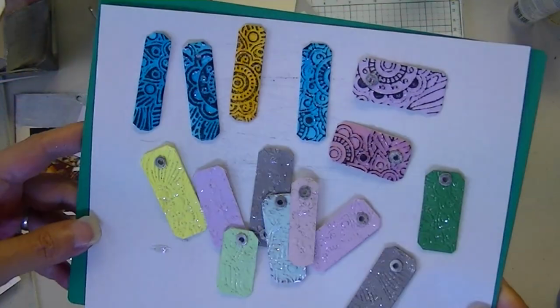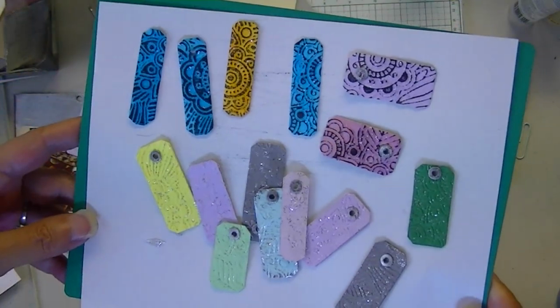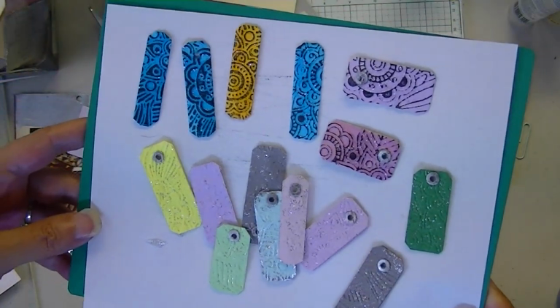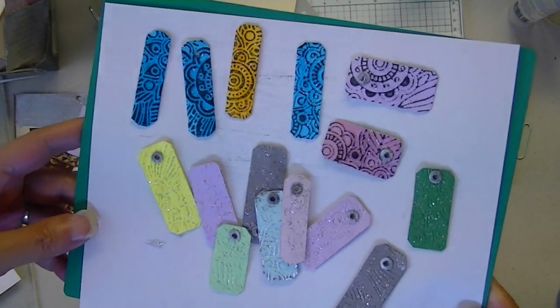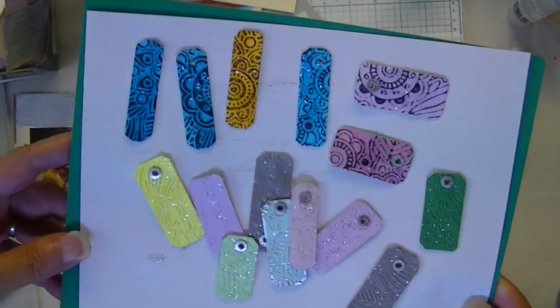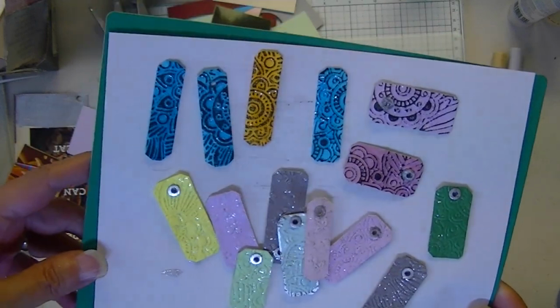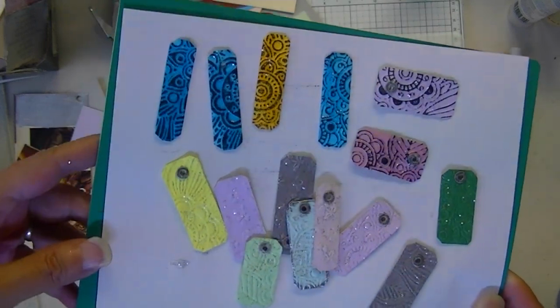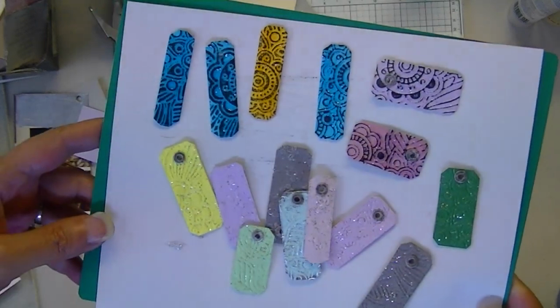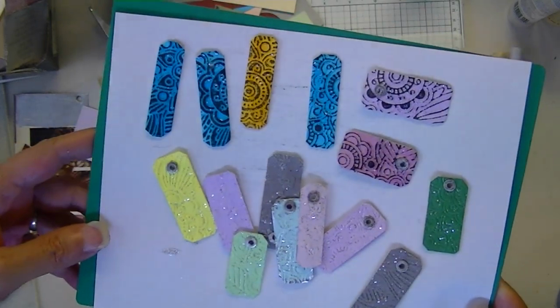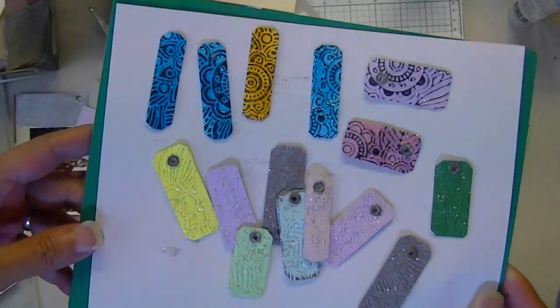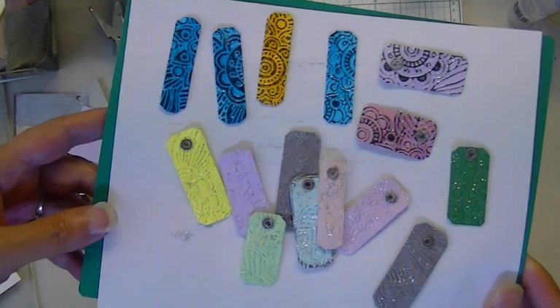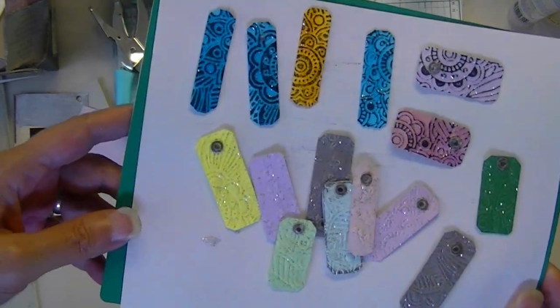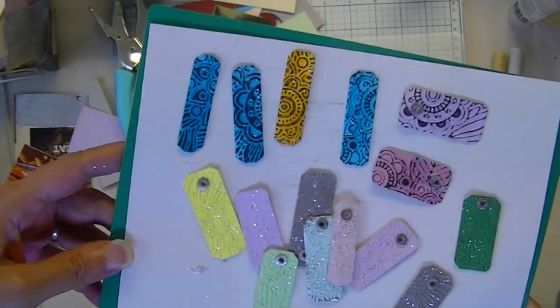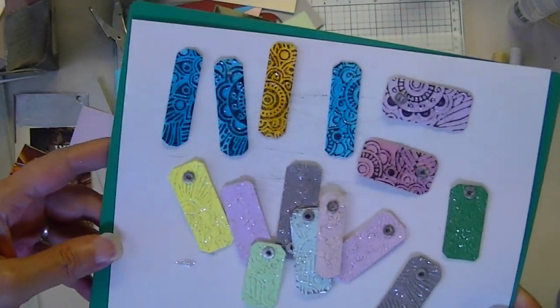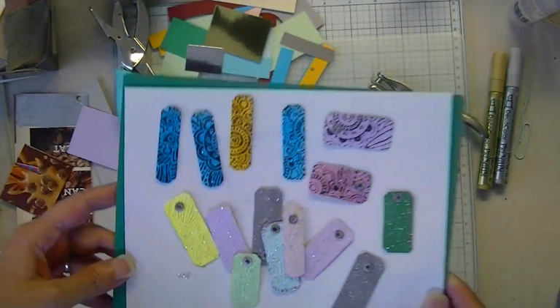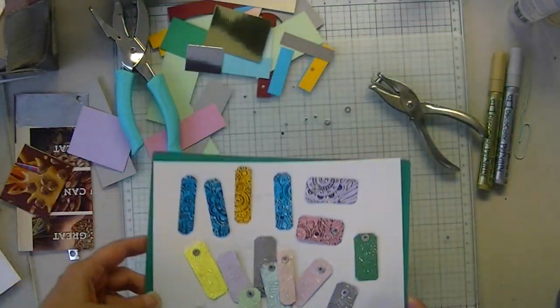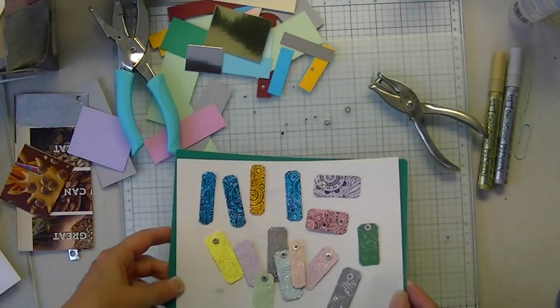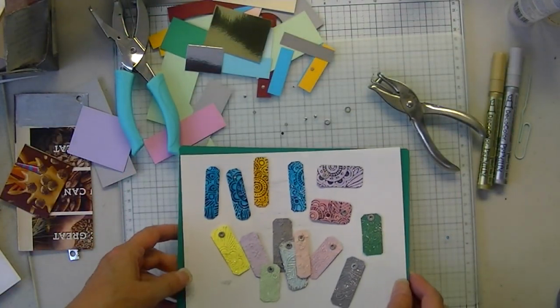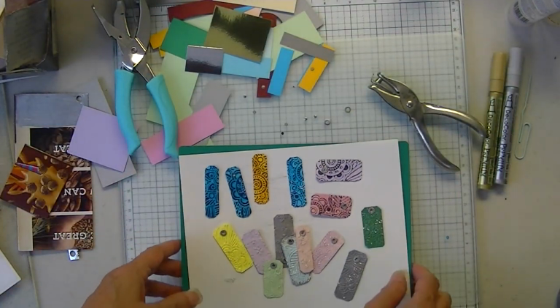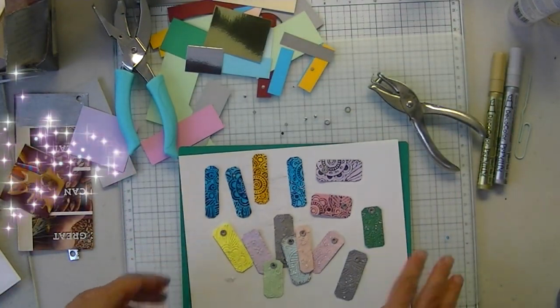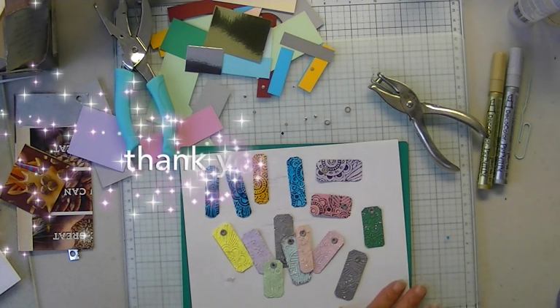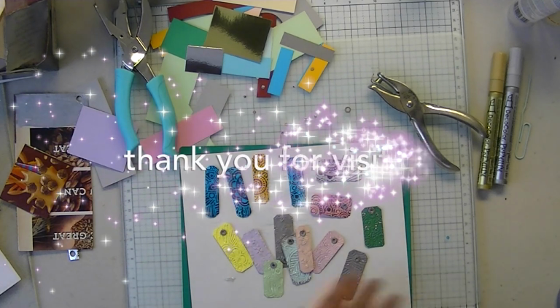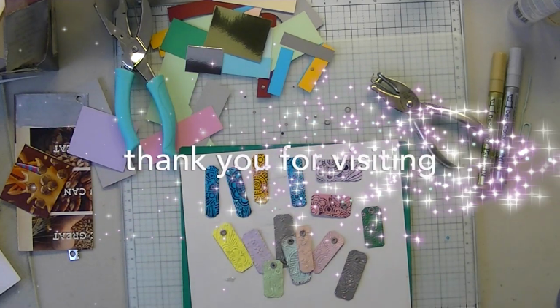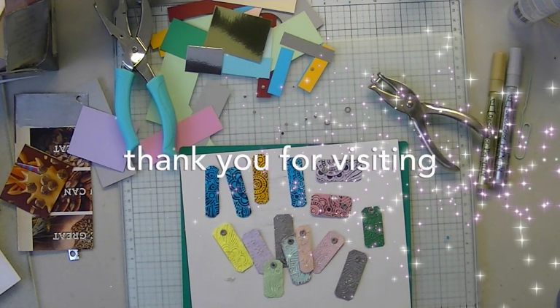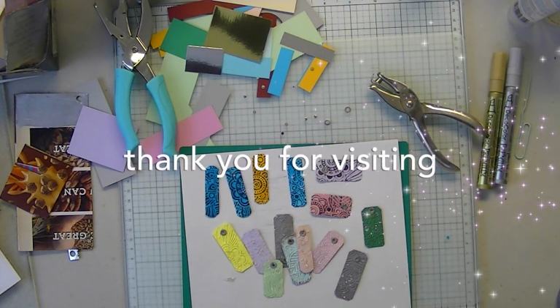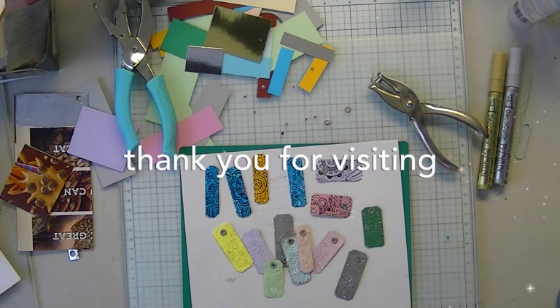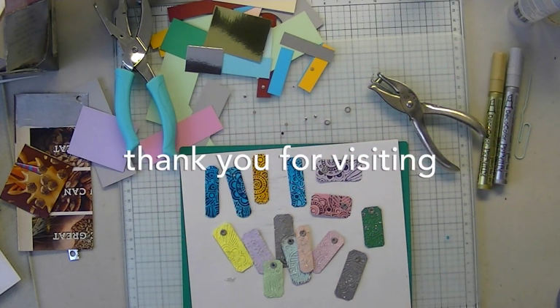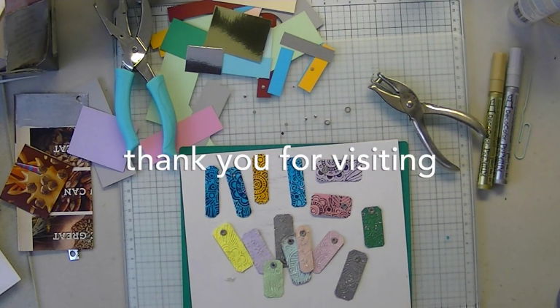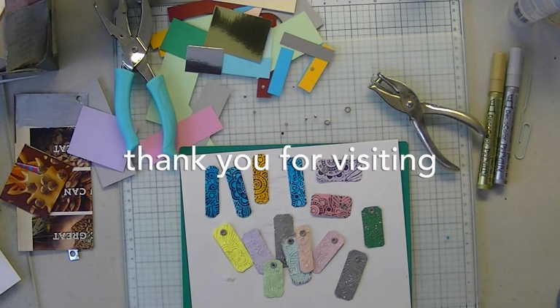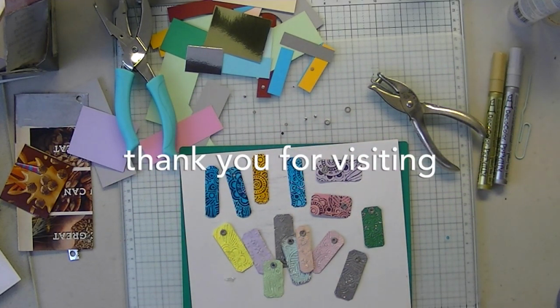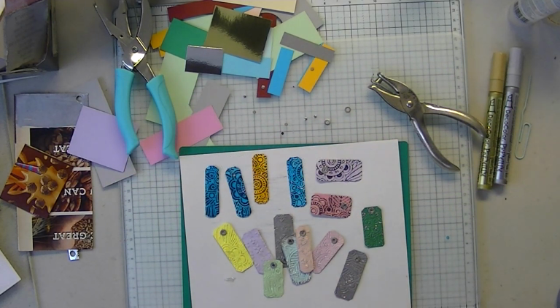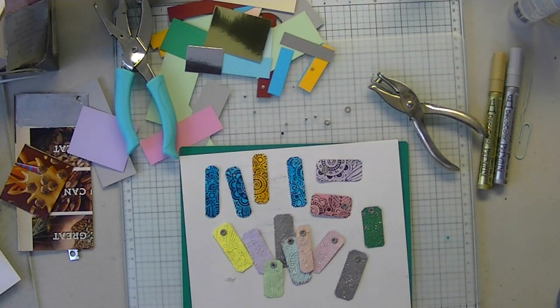Here you can see the glitter a little bit. Okay everyone, that's about it — I'll see you next time. Have a great week, bye!